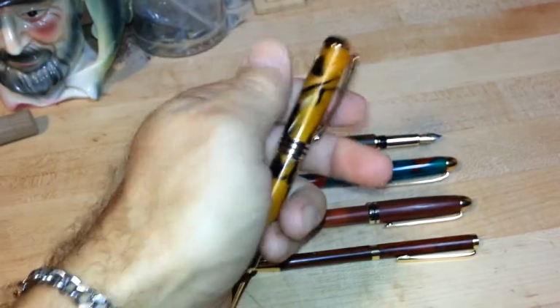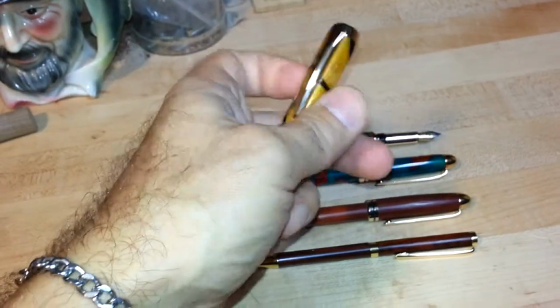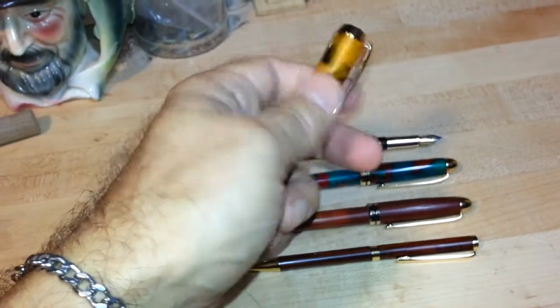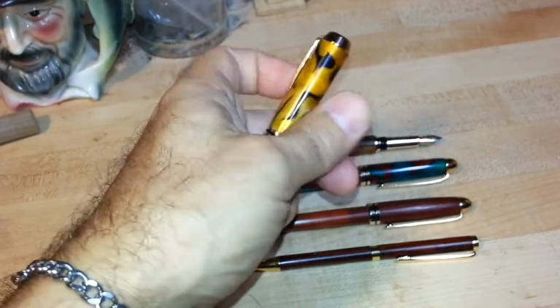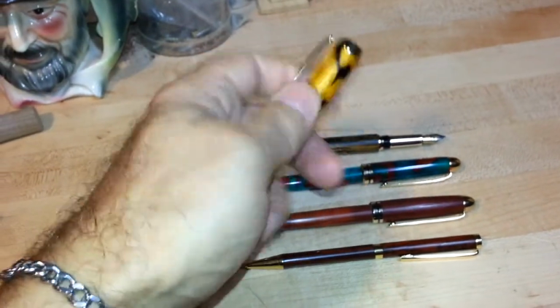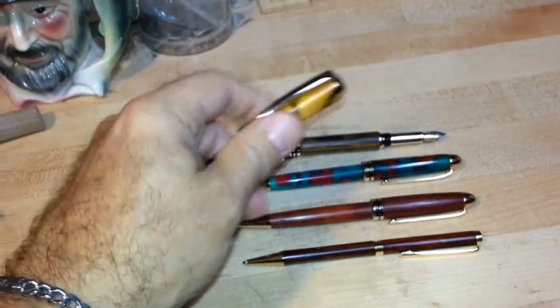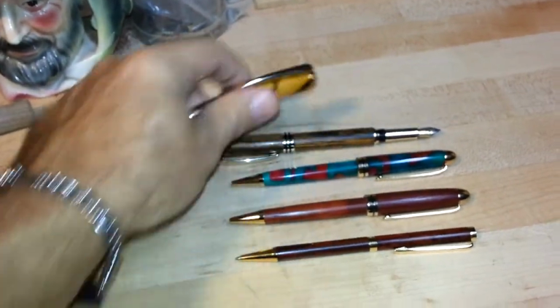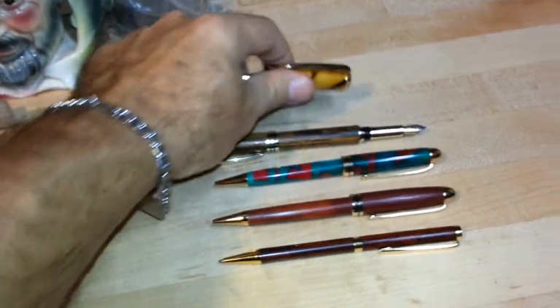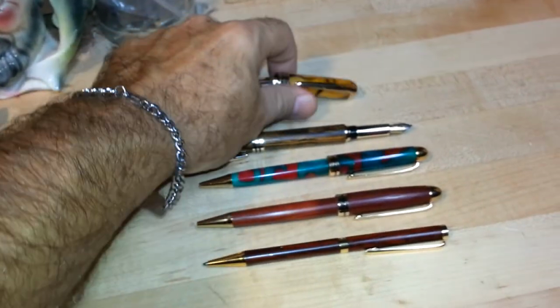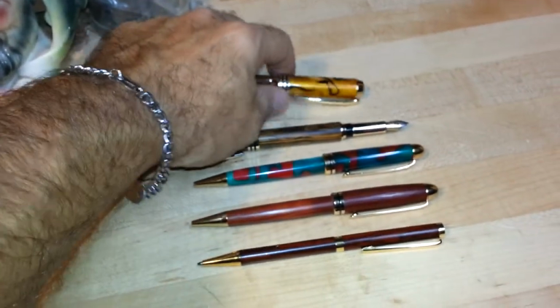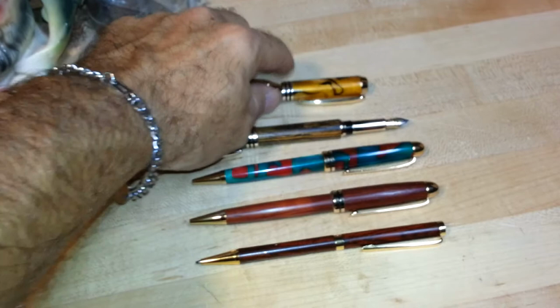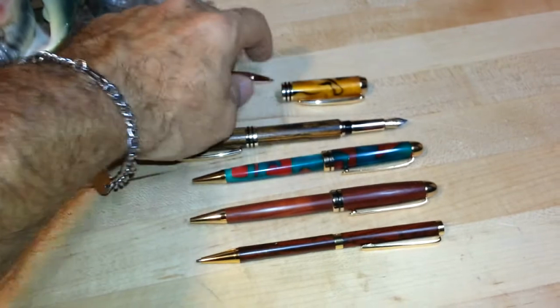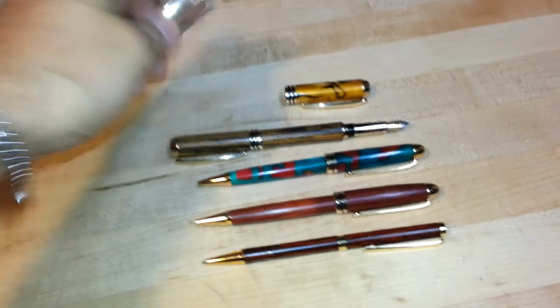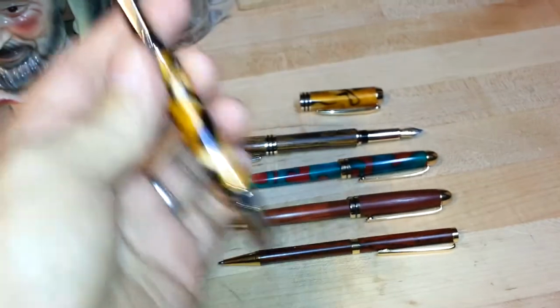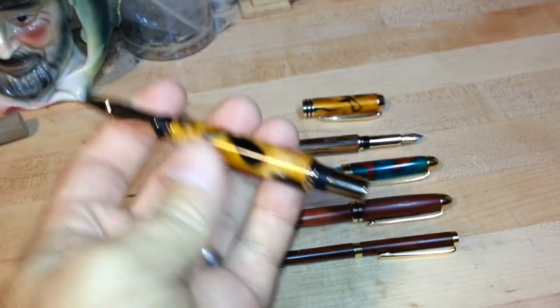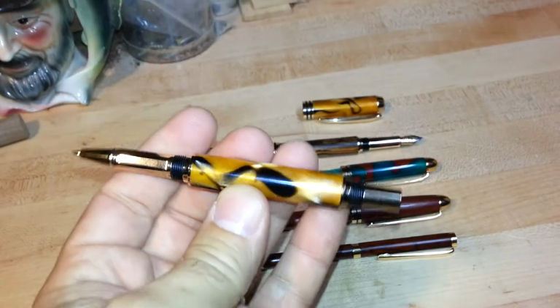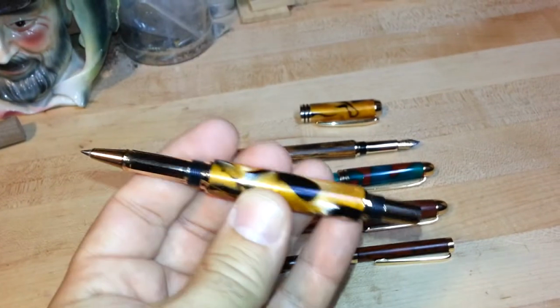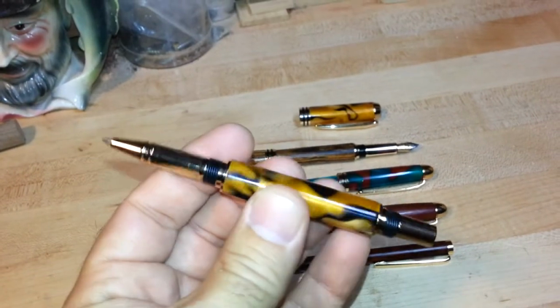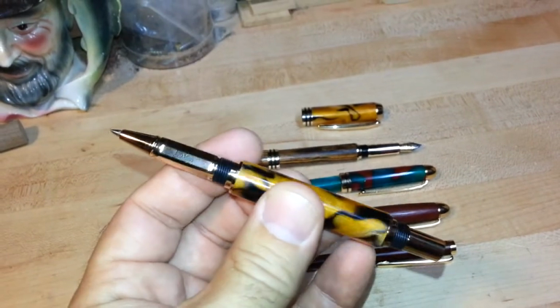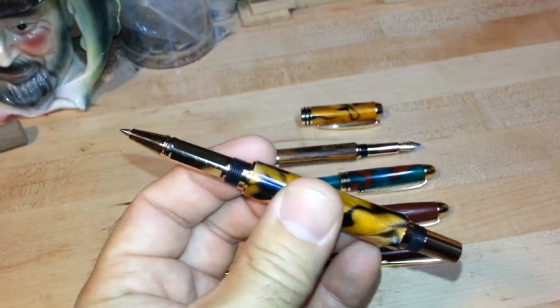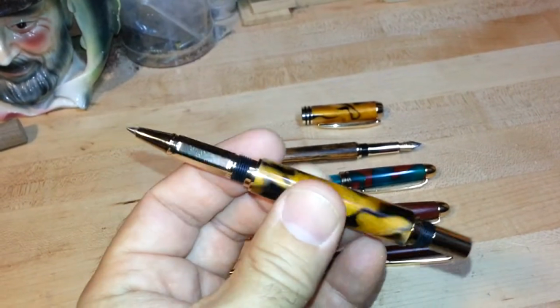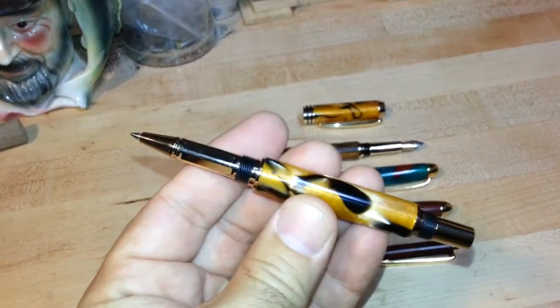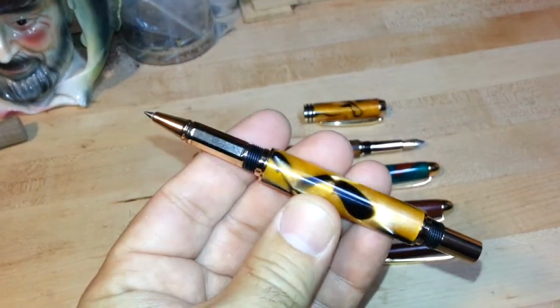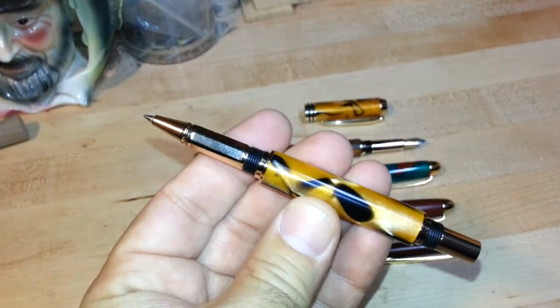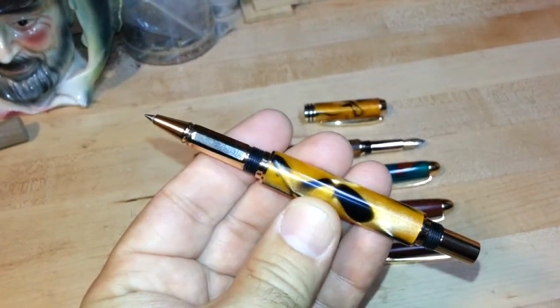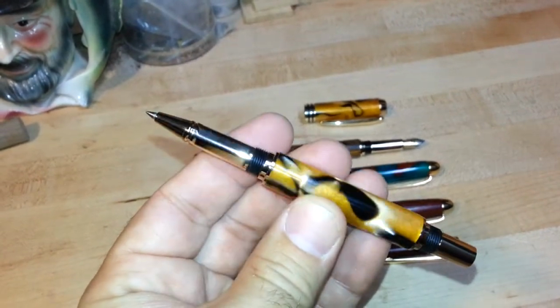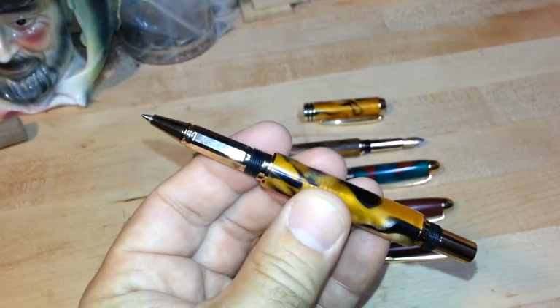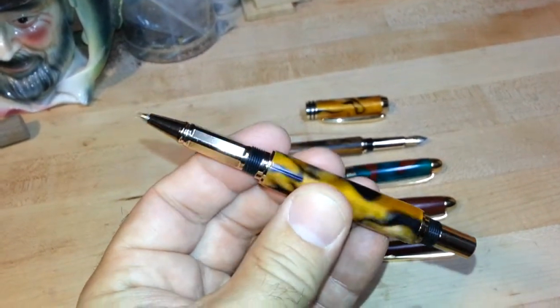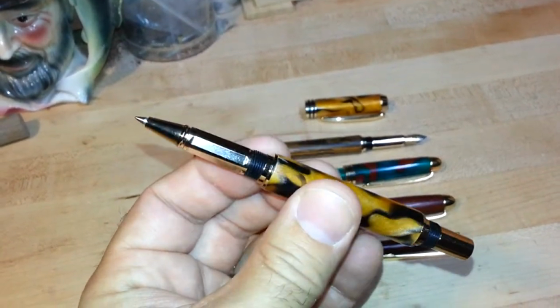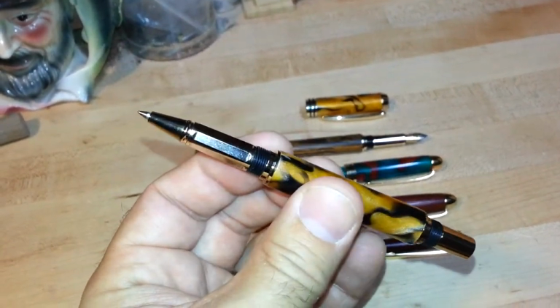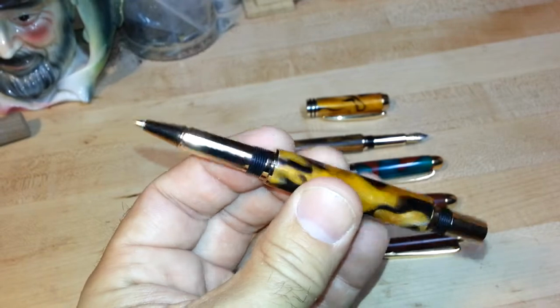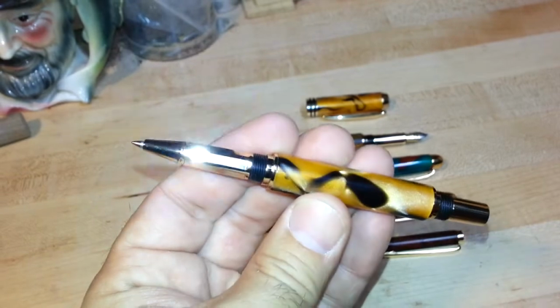Let me open the roller ball pen so you can see it. This is a roller ball pen done in black and gold acrylic for my favorite football team.